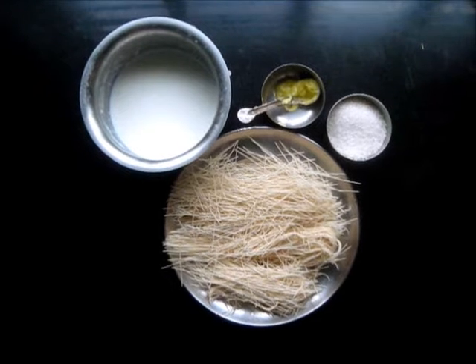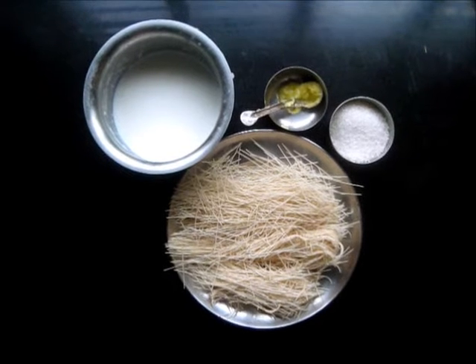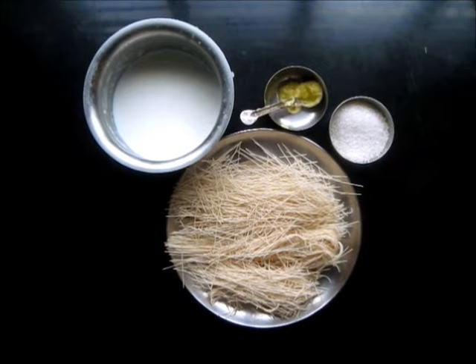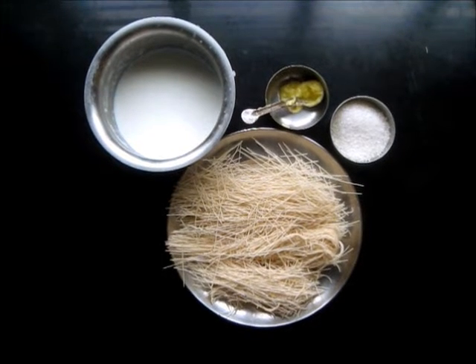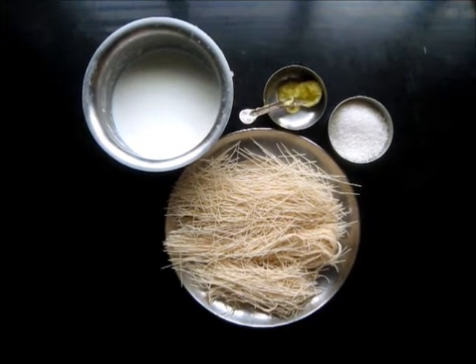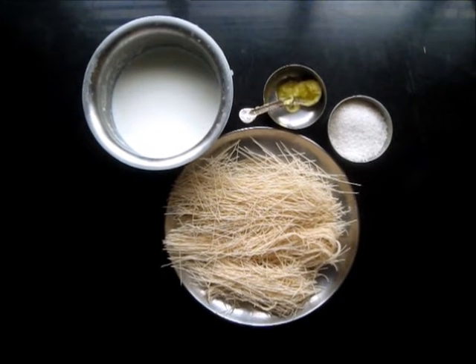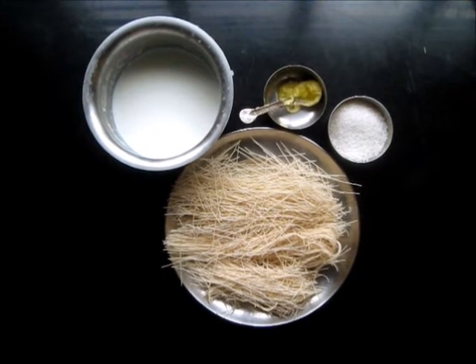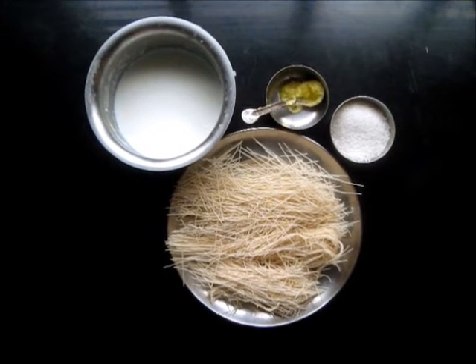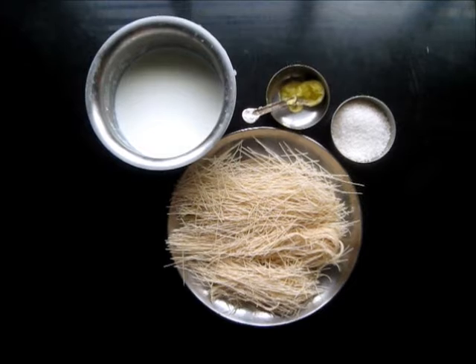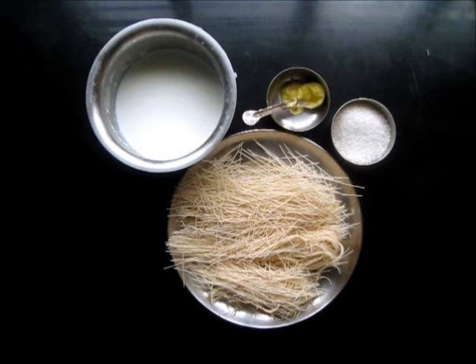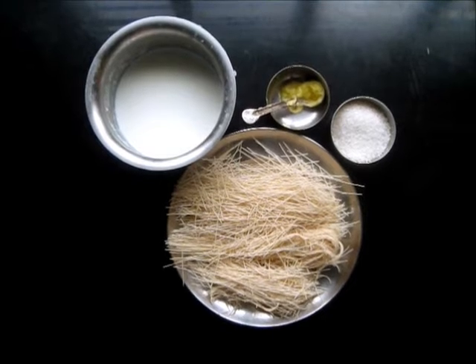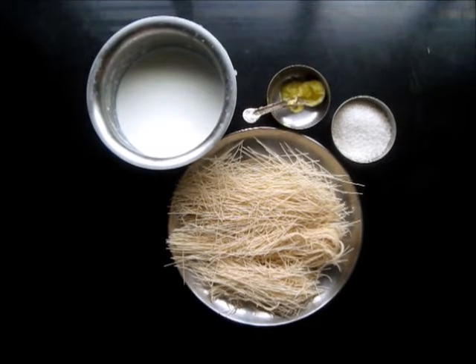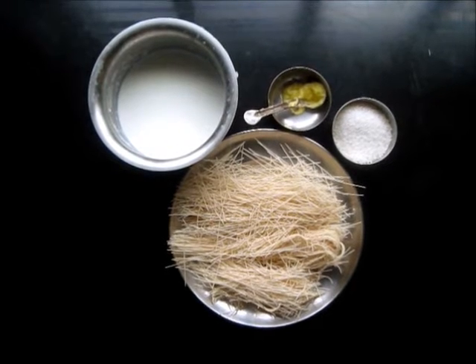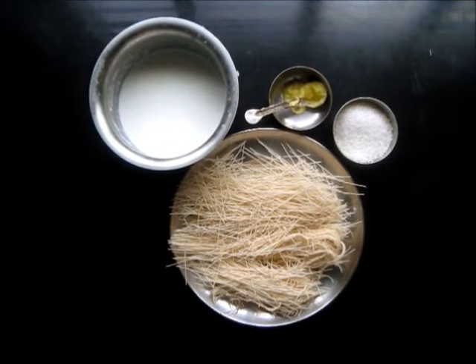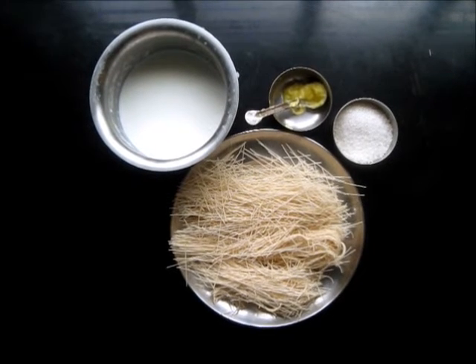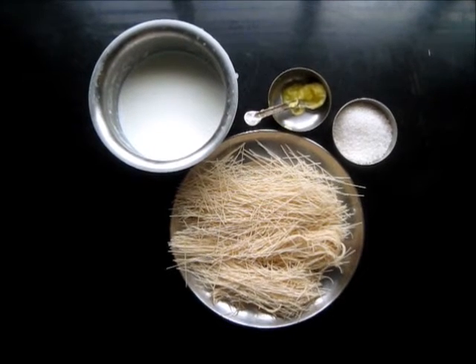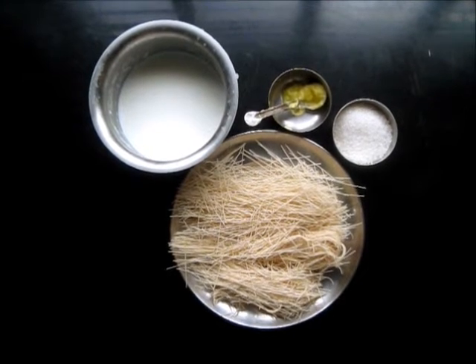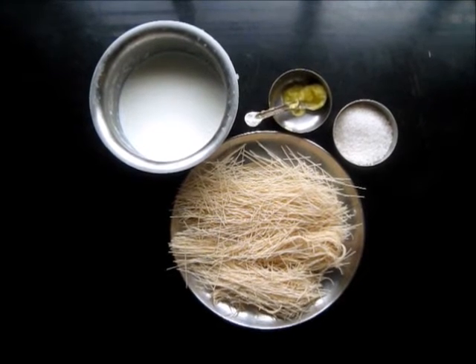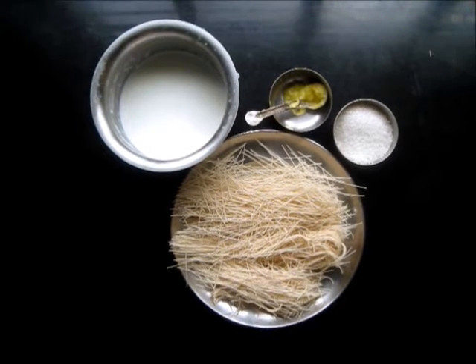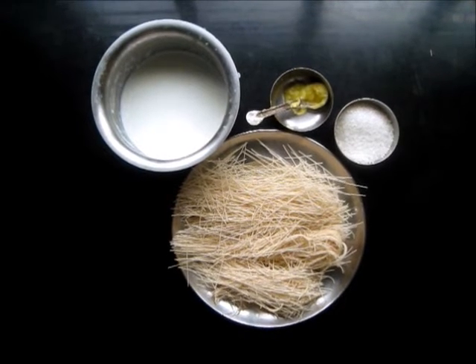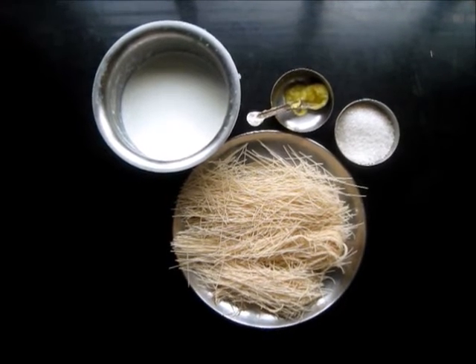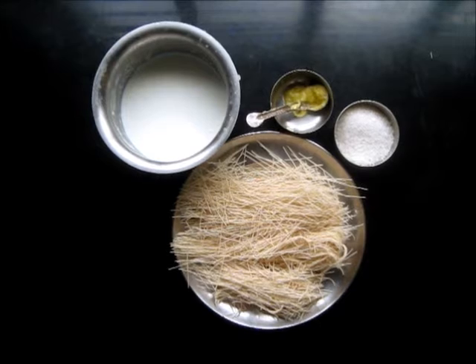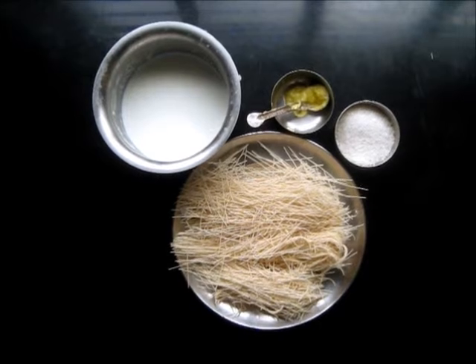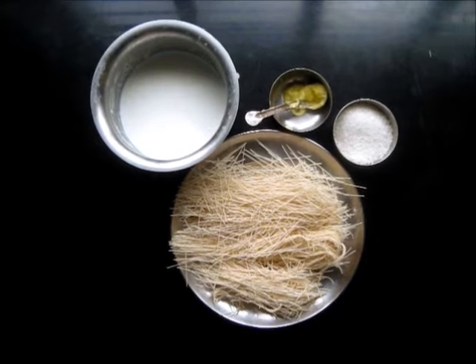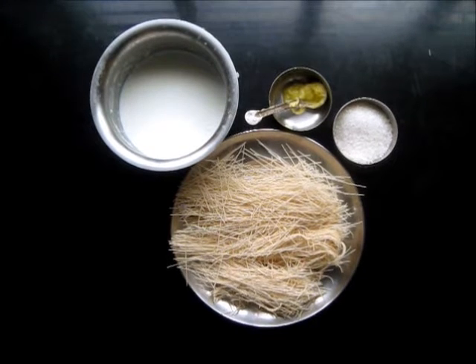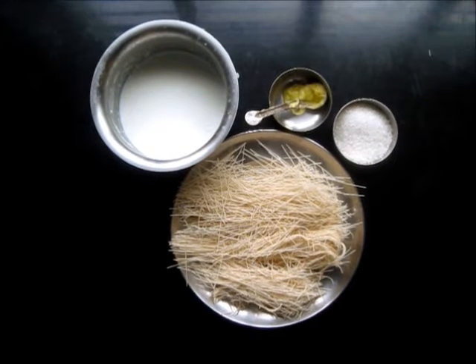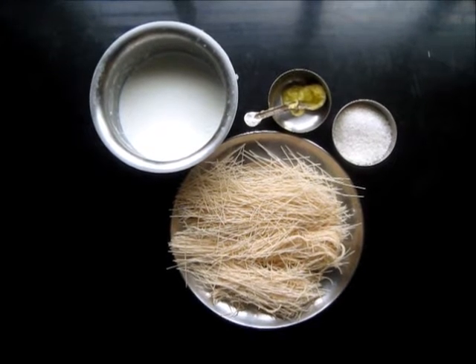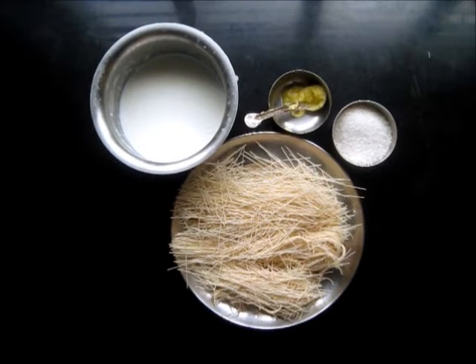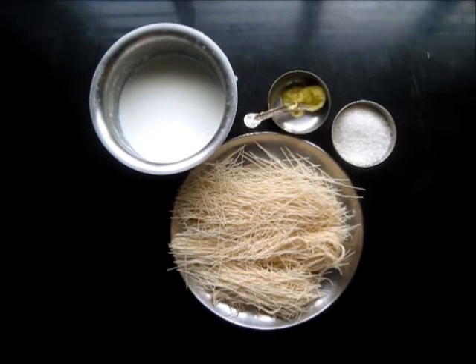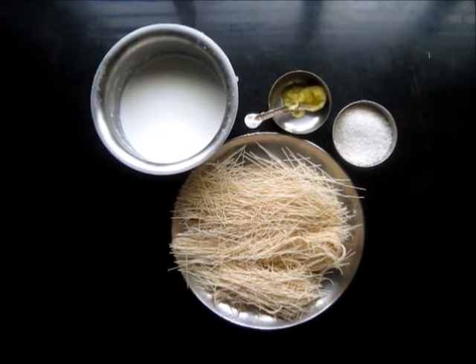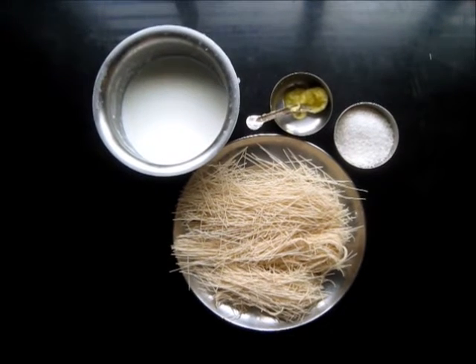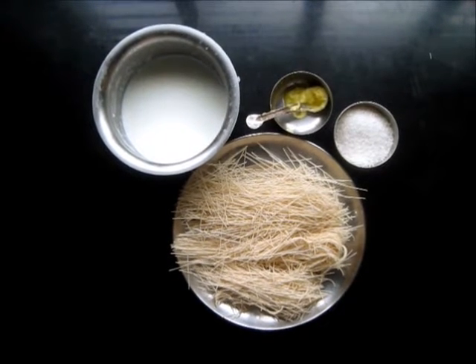We are going to make shewaya chi kheer. This is a sweet dish. Shewaya chi kheer is the Marathi term for this dish. In English, shewaya is known as vermicelli.